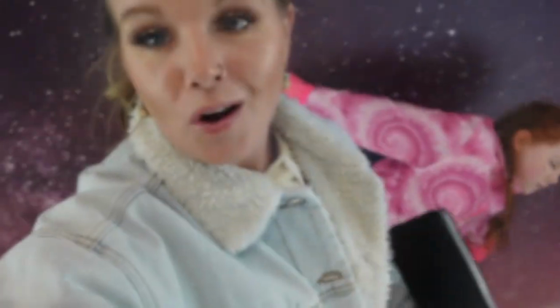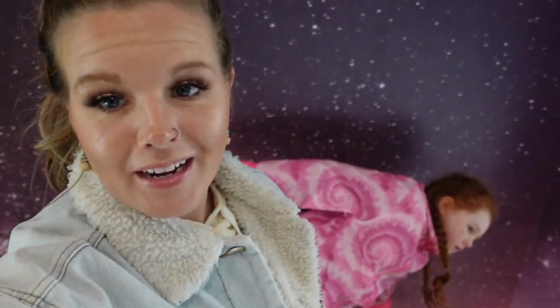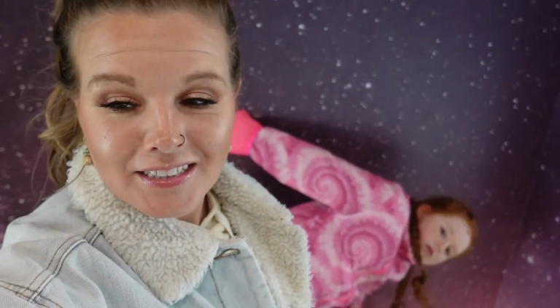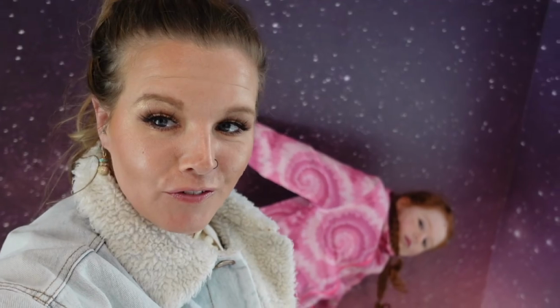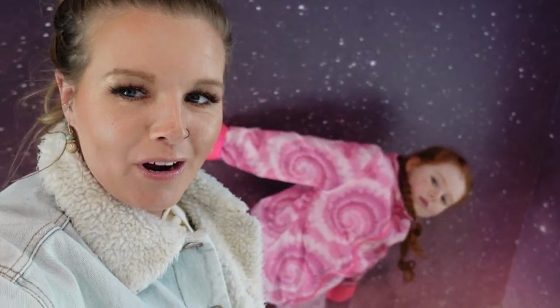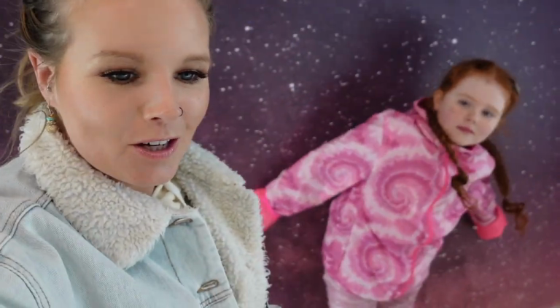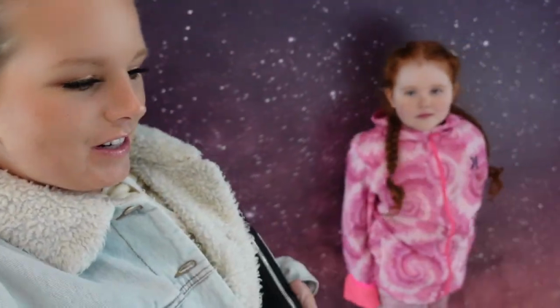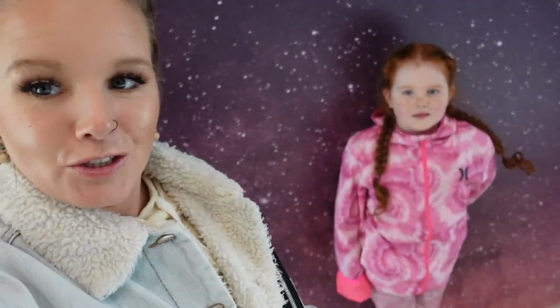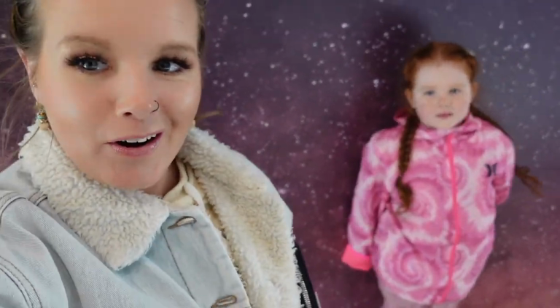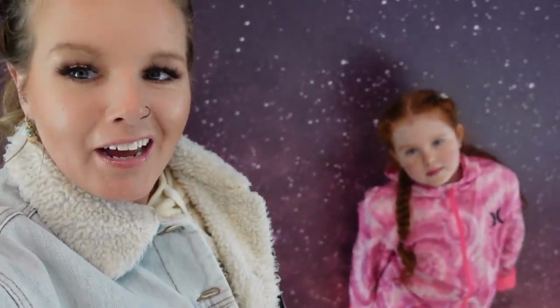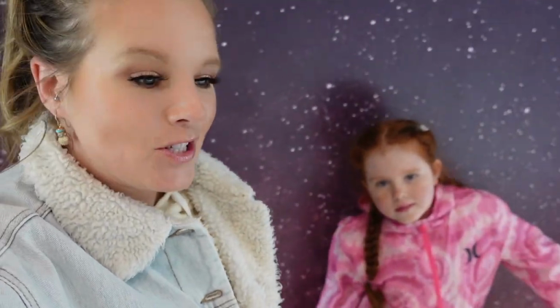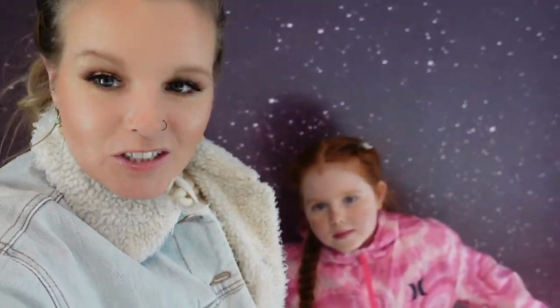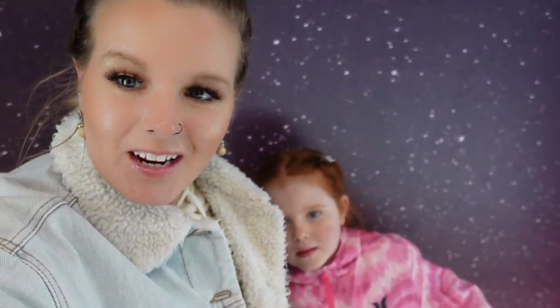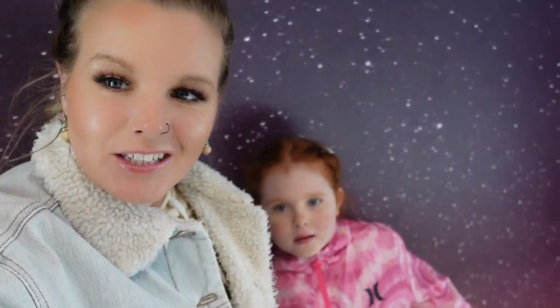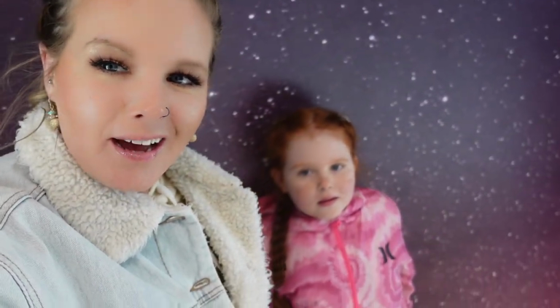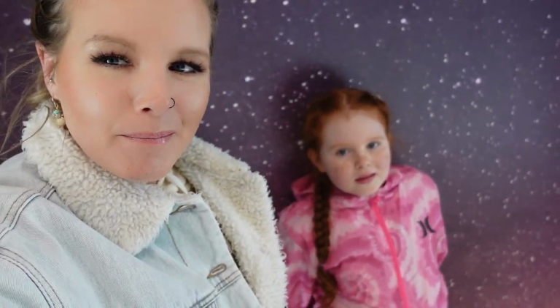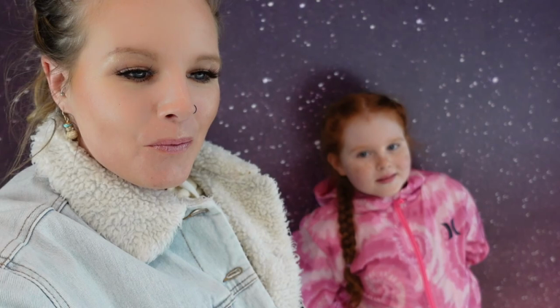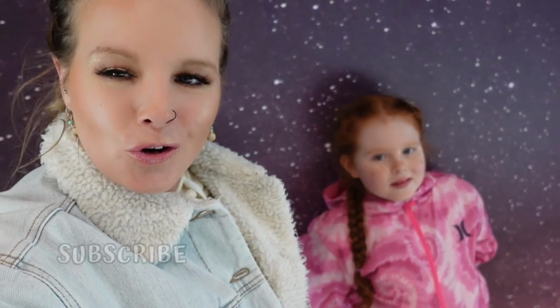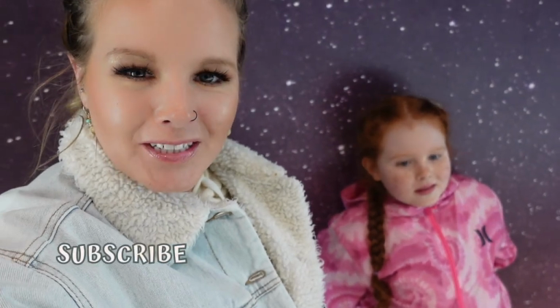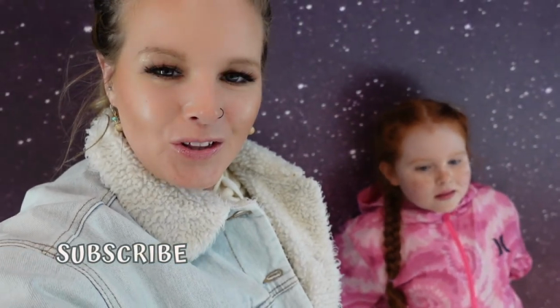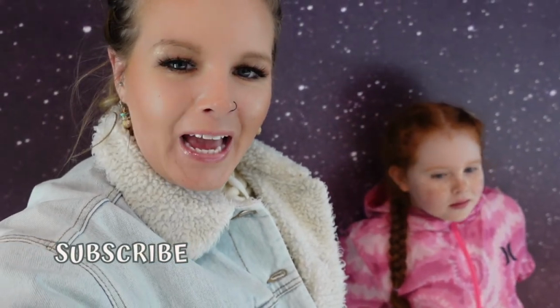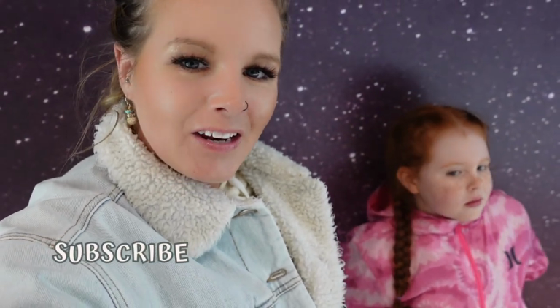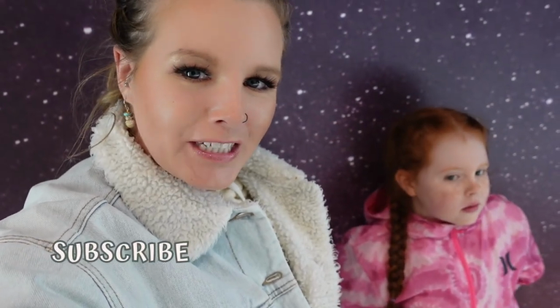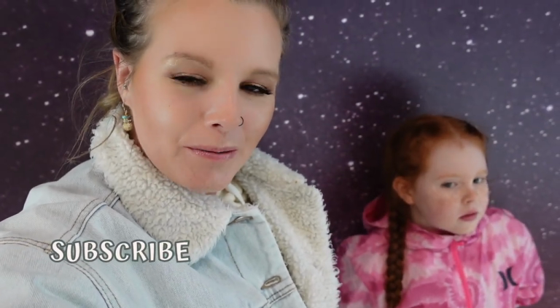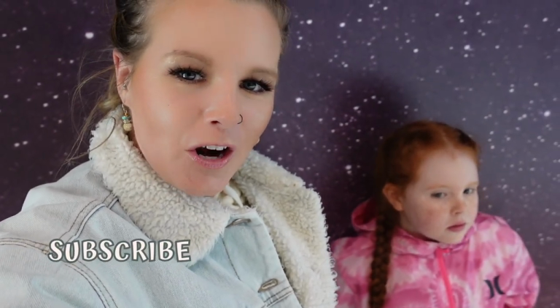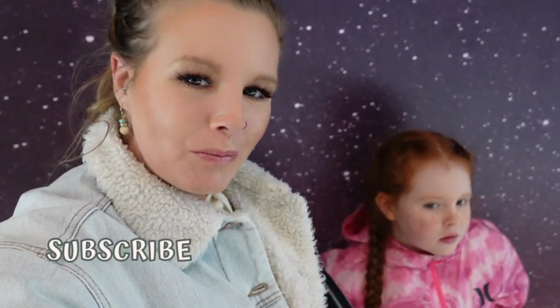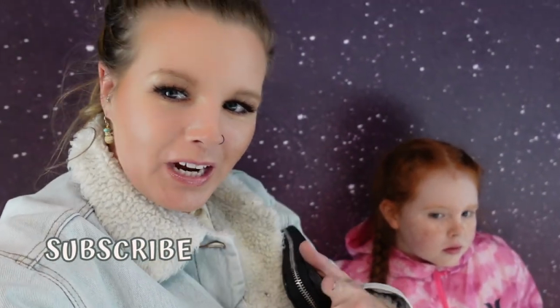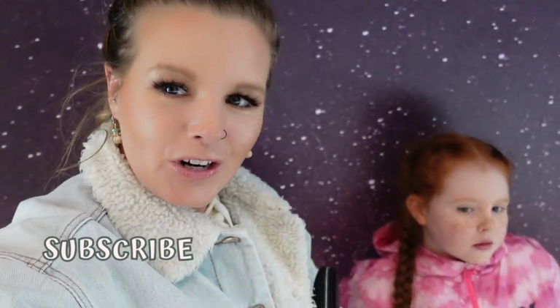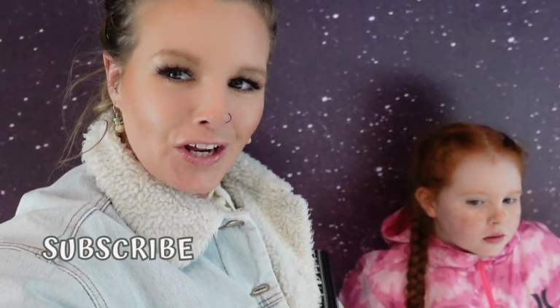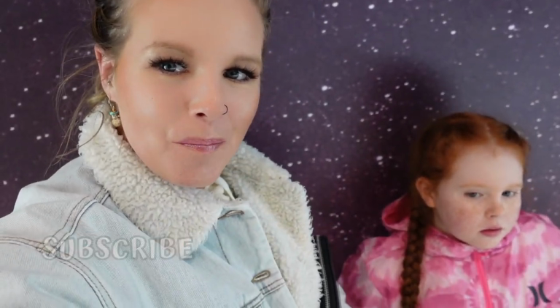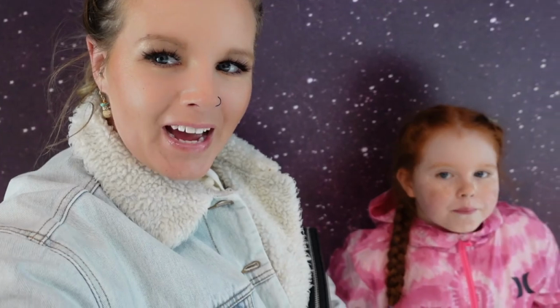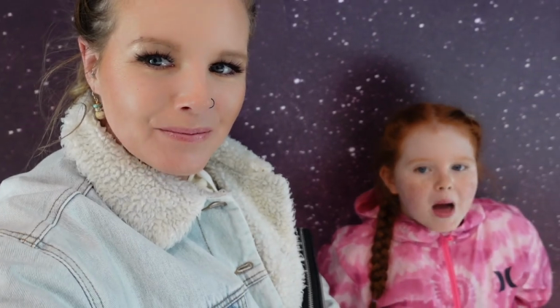Alright guys, that's everything from Red and myself here at Telus Spark. It was so much fun today — we had such a good time and we're so glad we could take you along. Don't forget to subscribe to the channel and we will see you guys in our next video. Bye guys, bye!